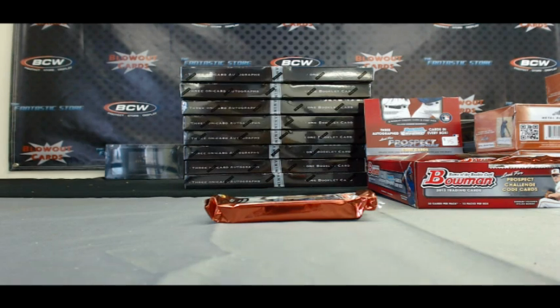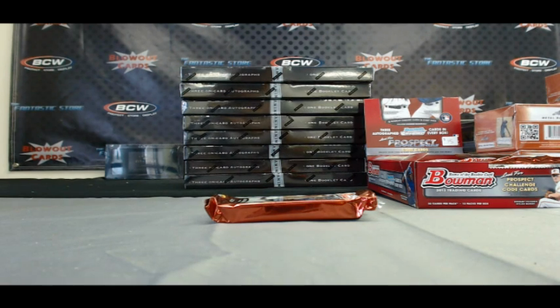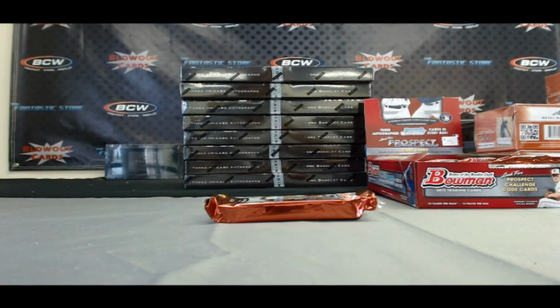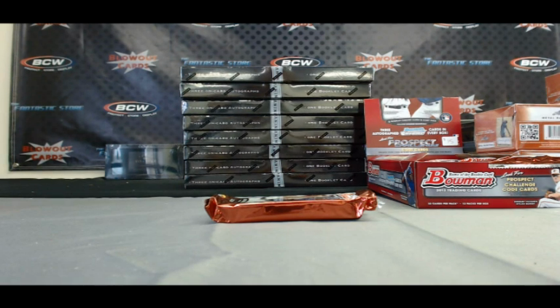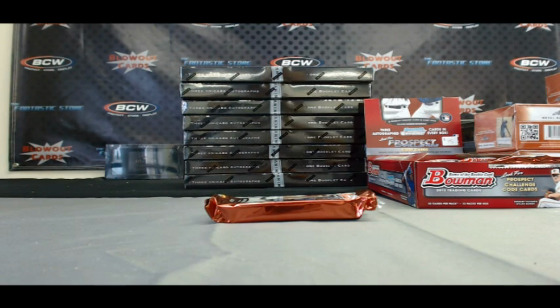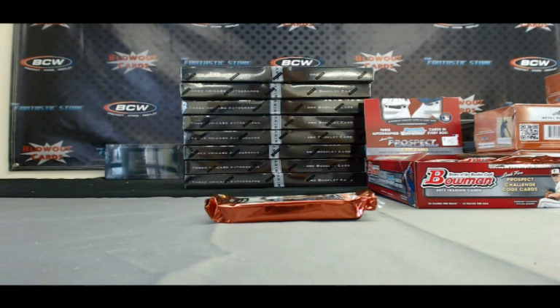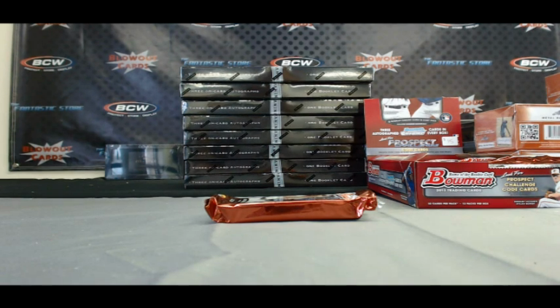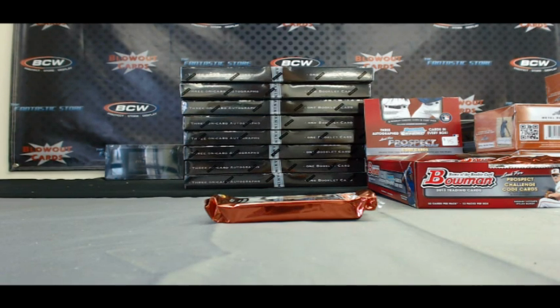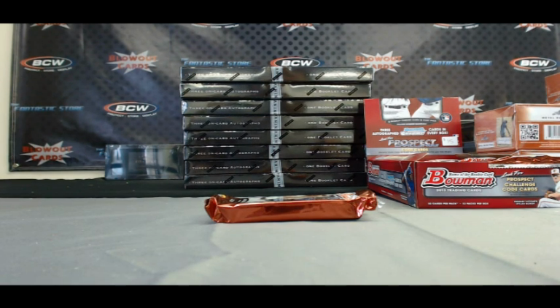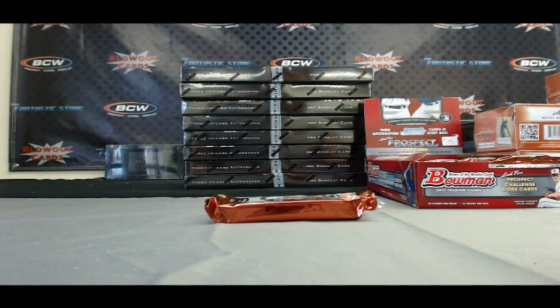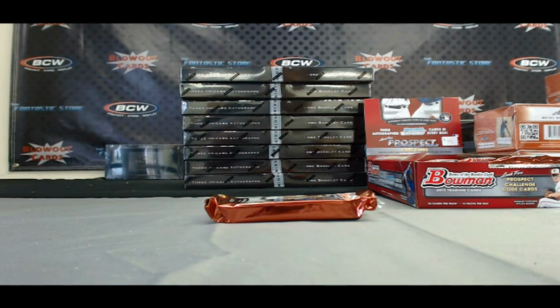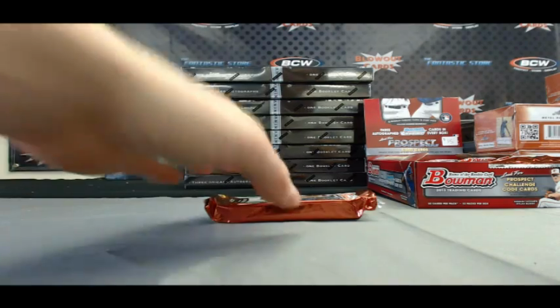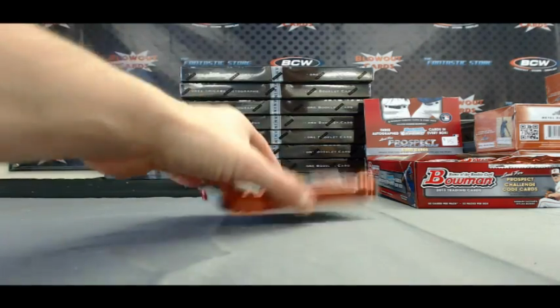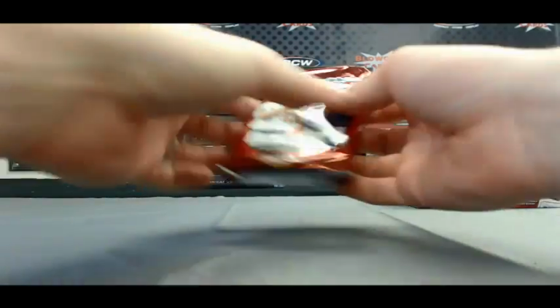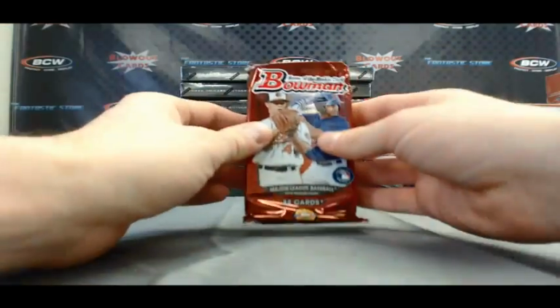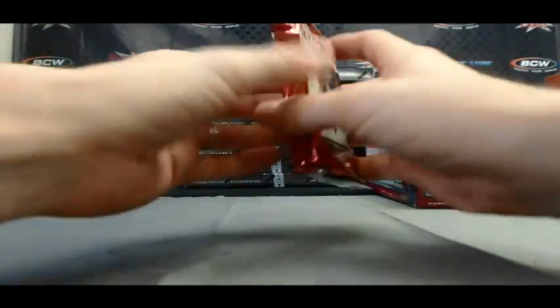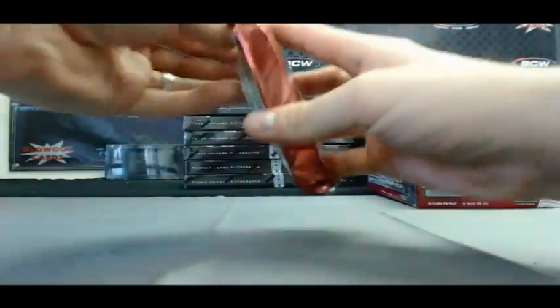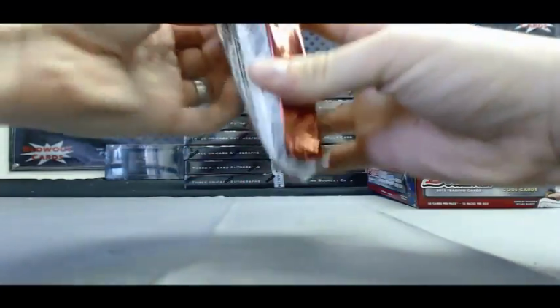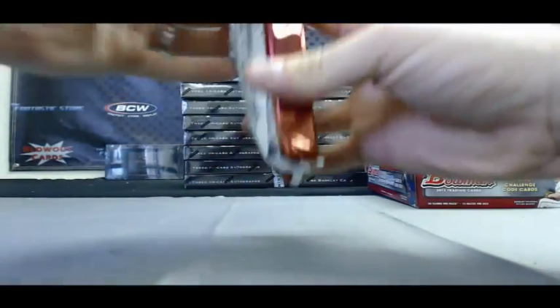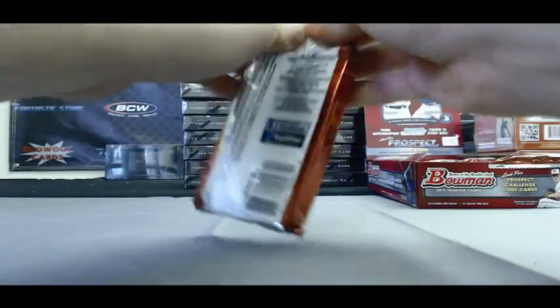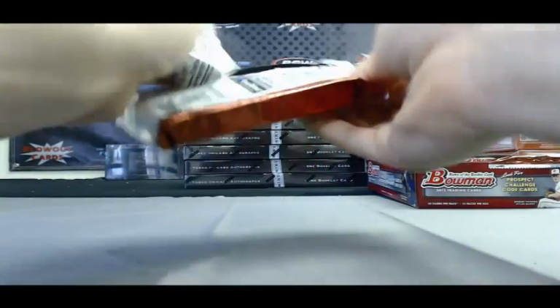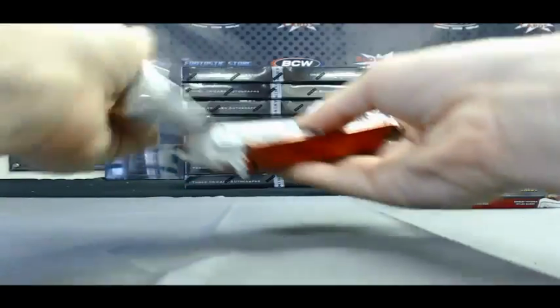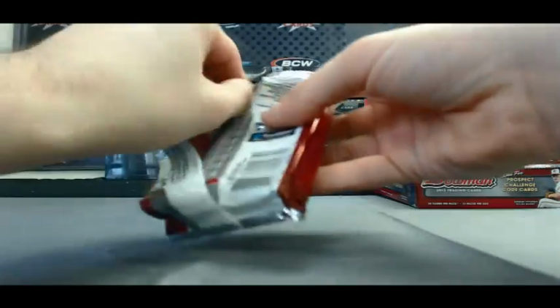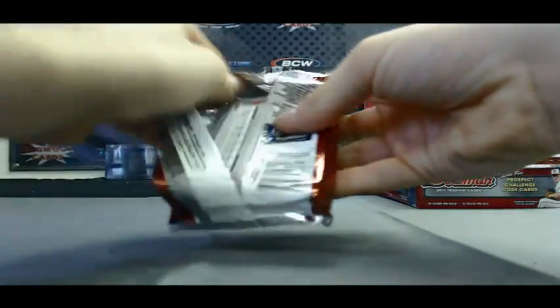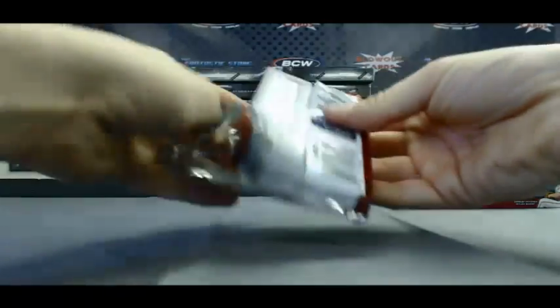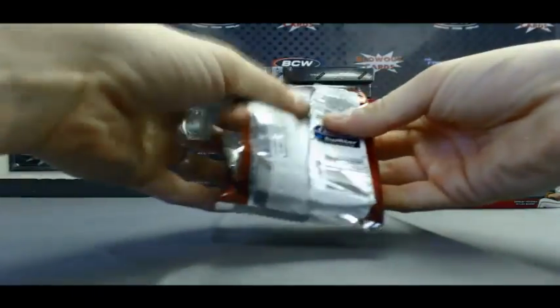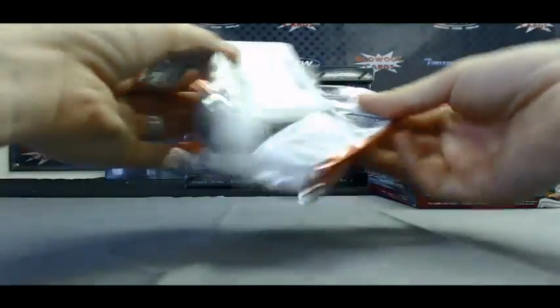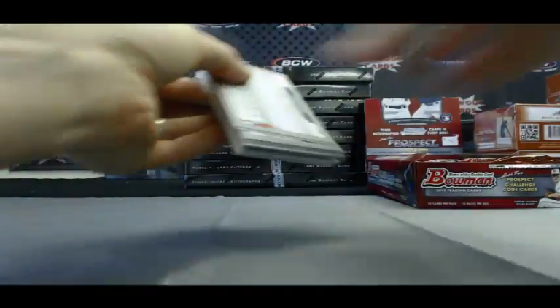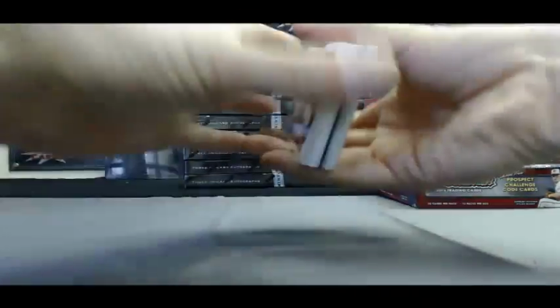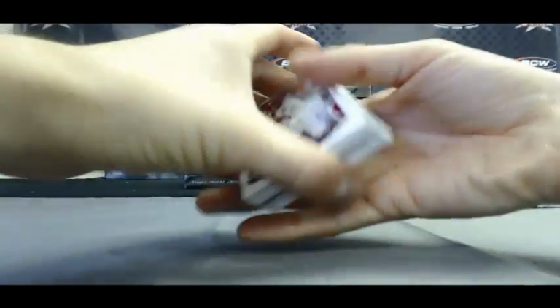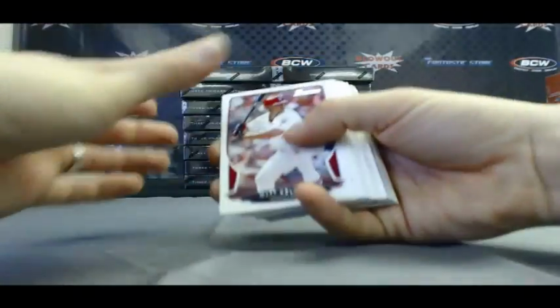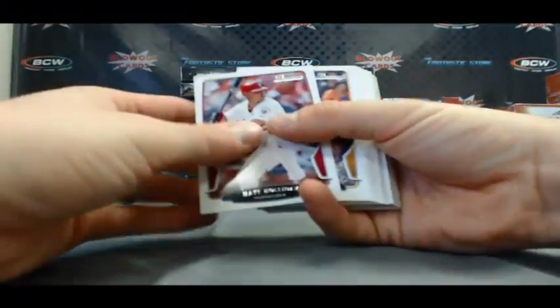Alright guys, back again — we've got Donovan here with a pack of 2013 Bowman Jumbo Baseball here live on Blowout TV. Good luck buddy. Let's get an auto.